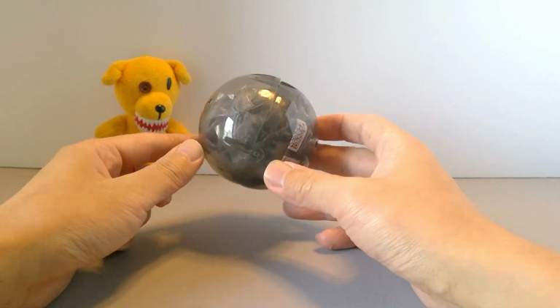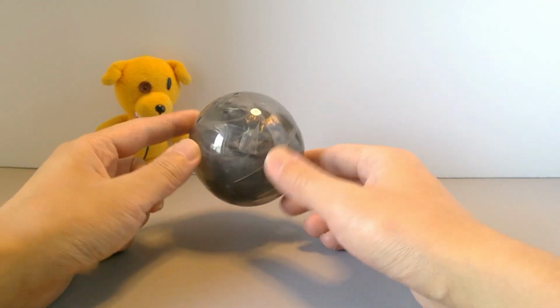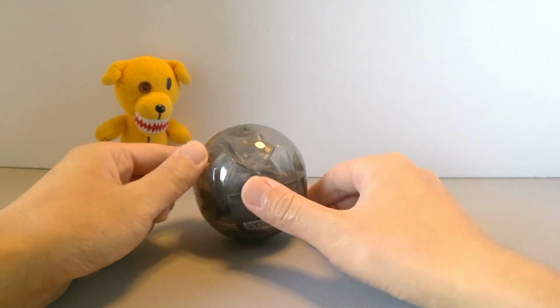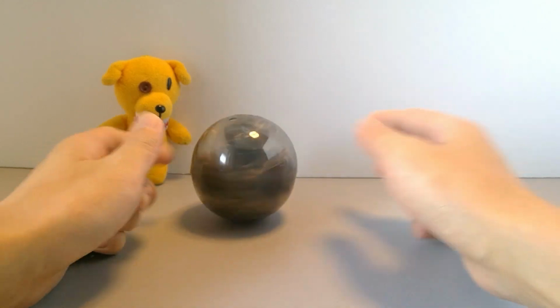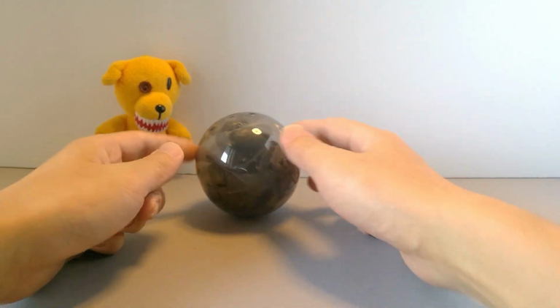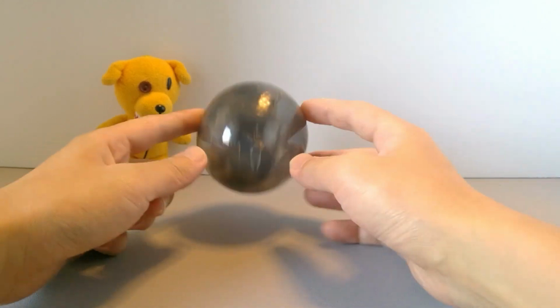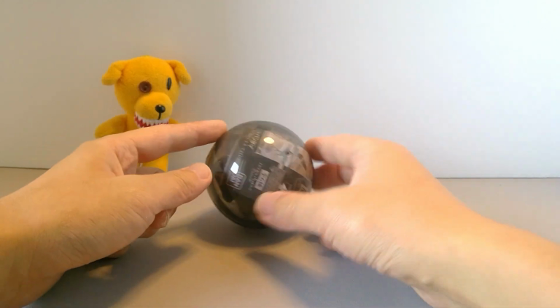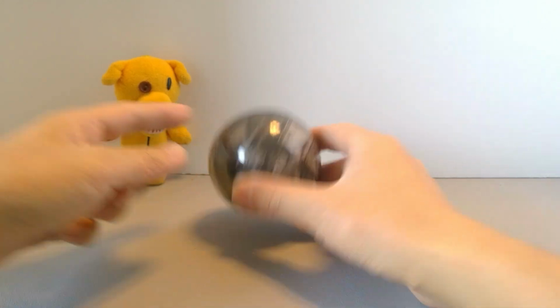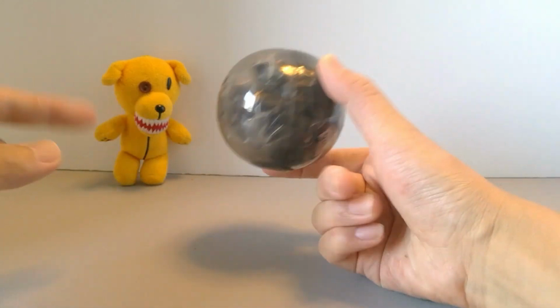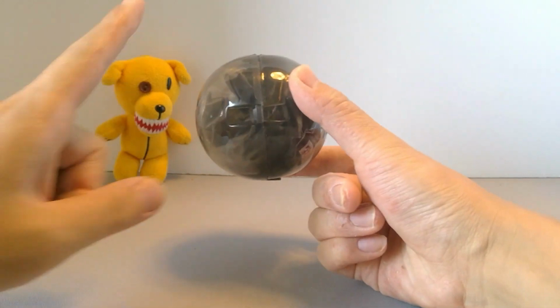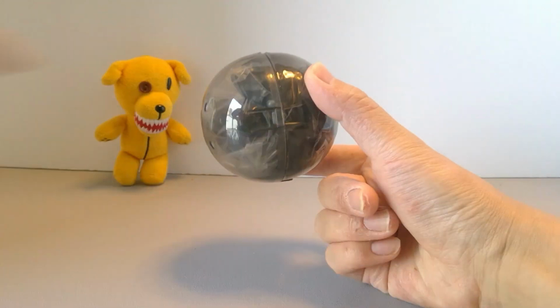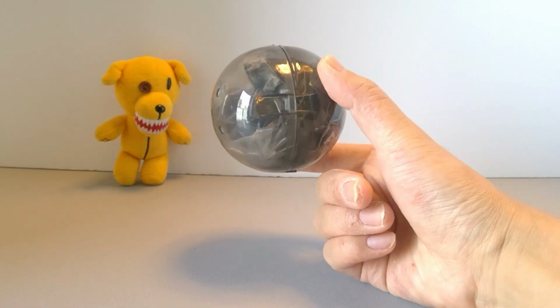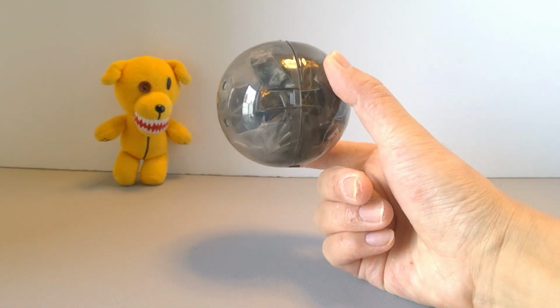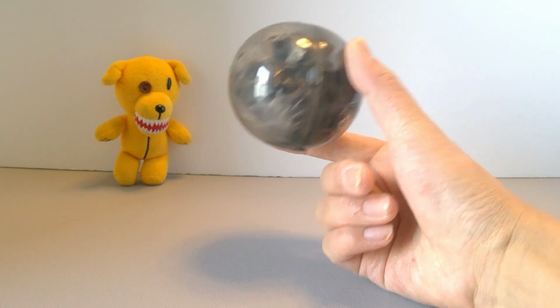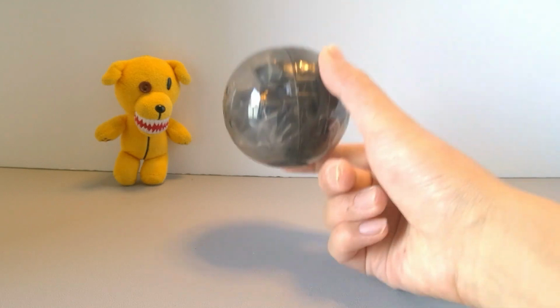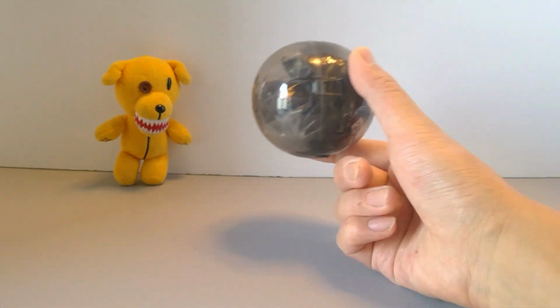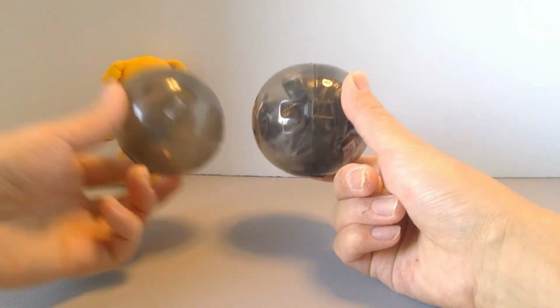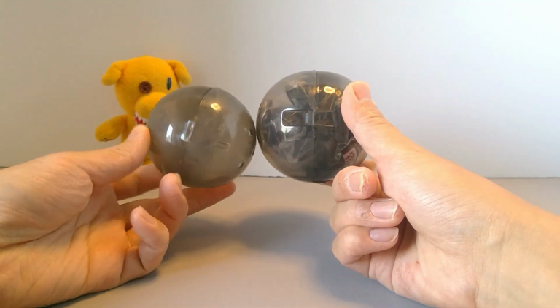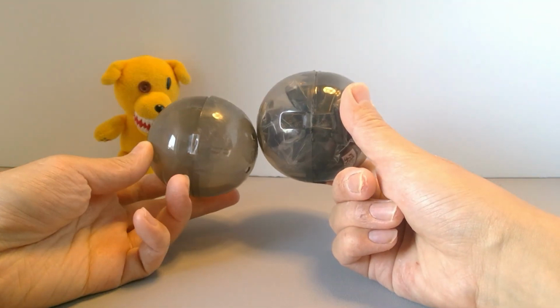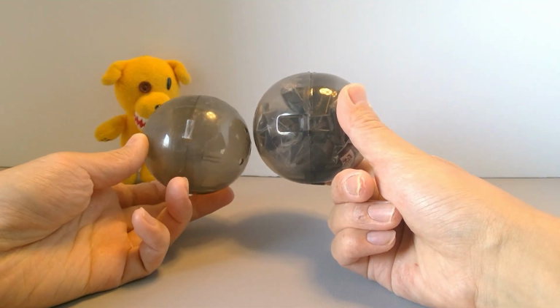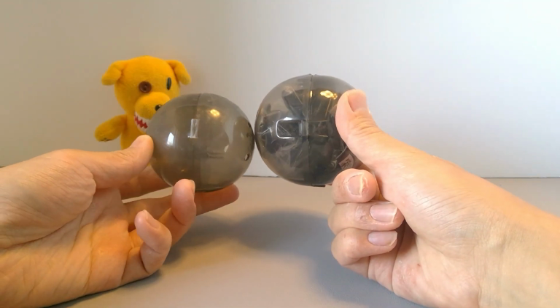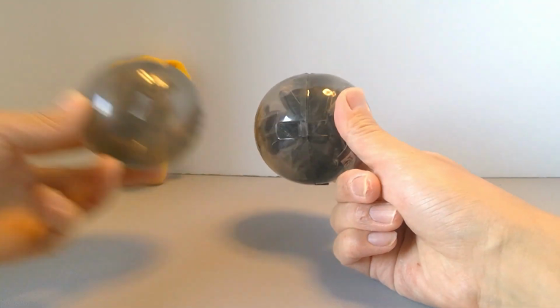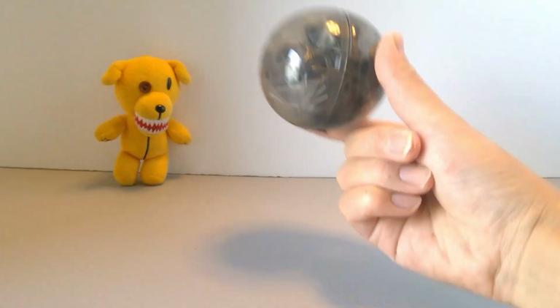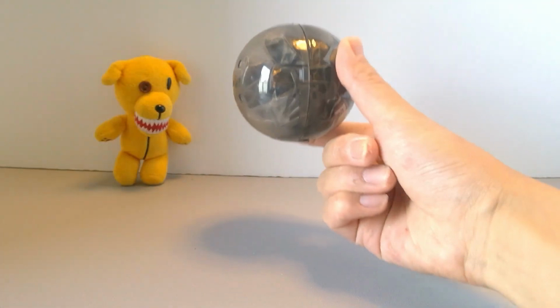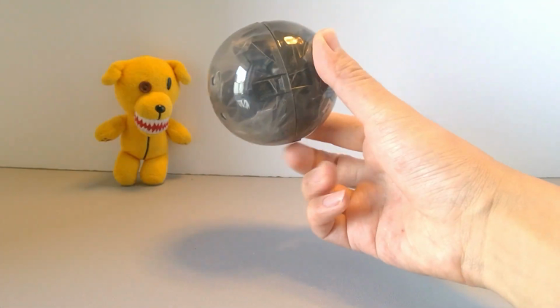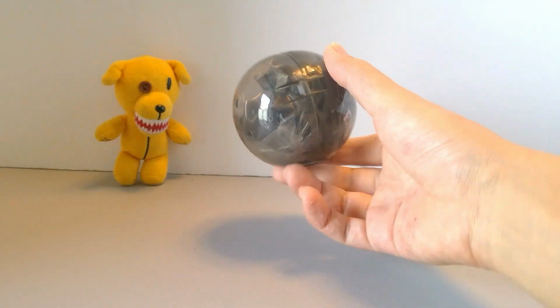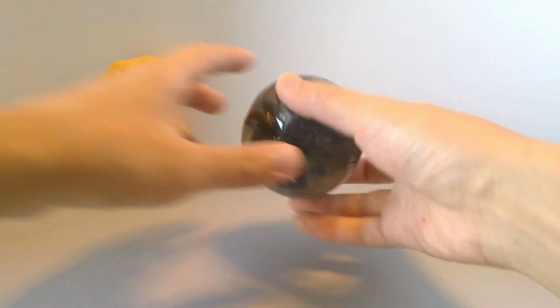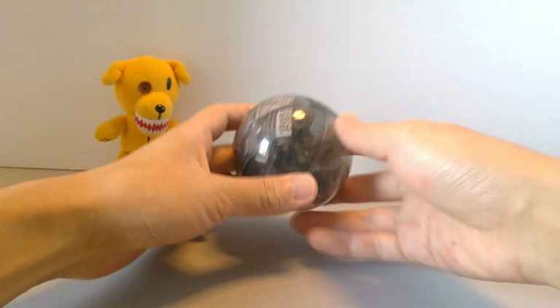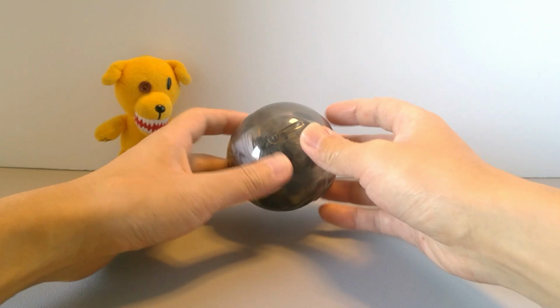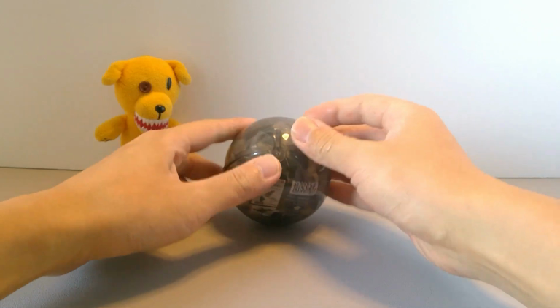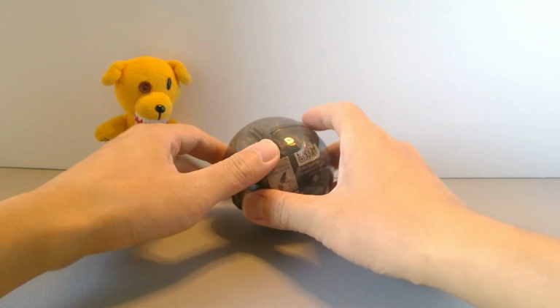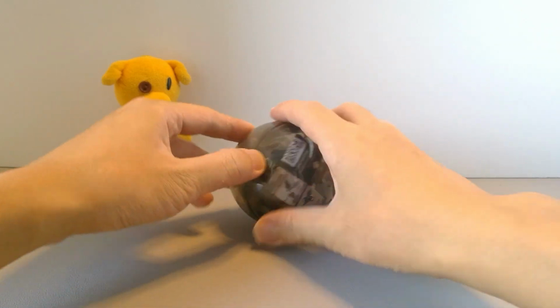This is a 500 yen capsule toy, and this time it's in the big capsule — curious compared to one of the small ones. This is one of the big boys, so let's get it open.